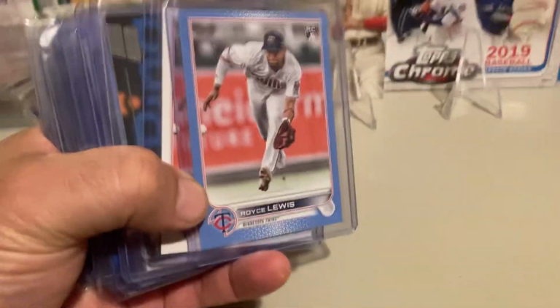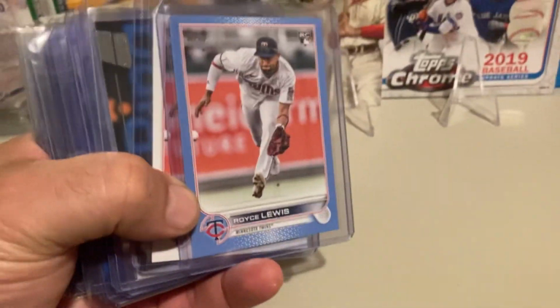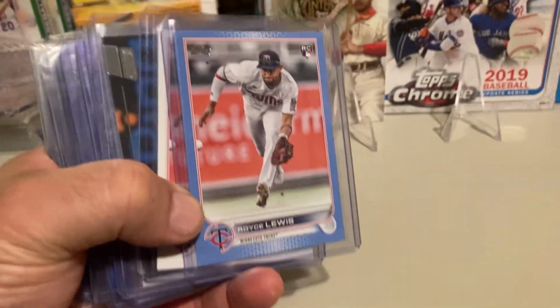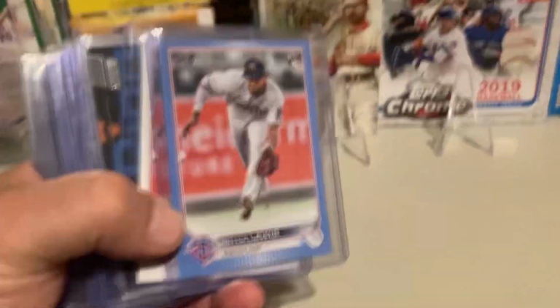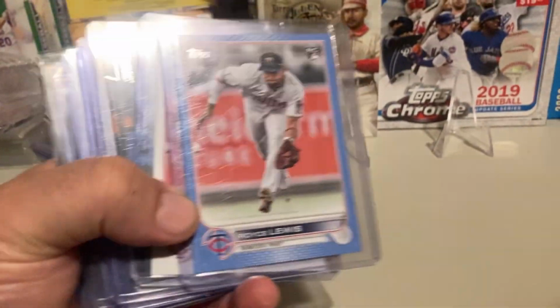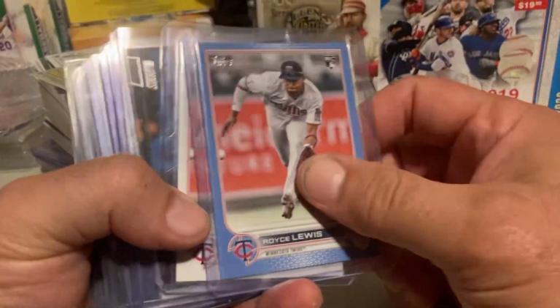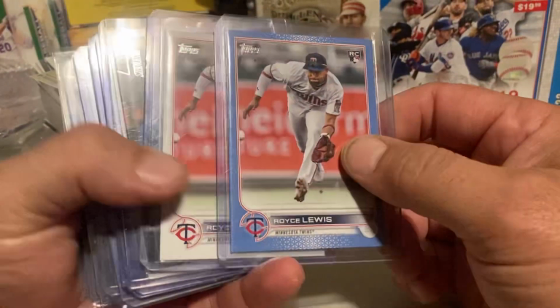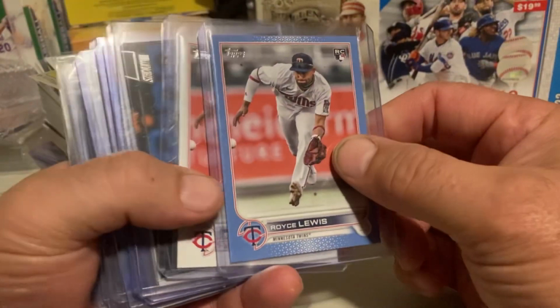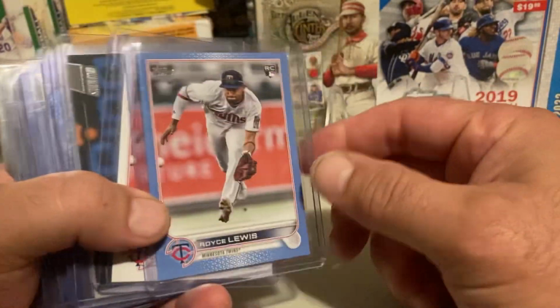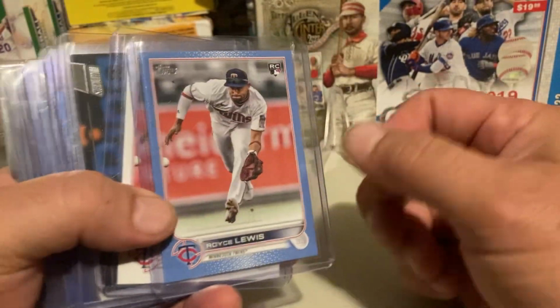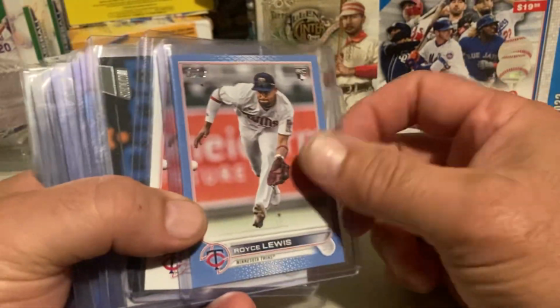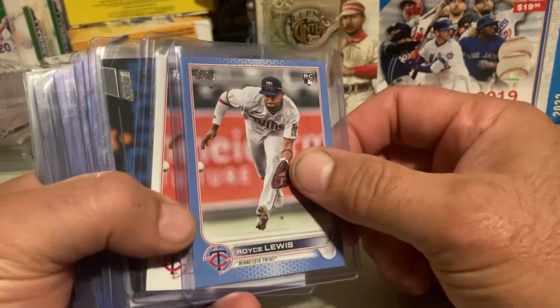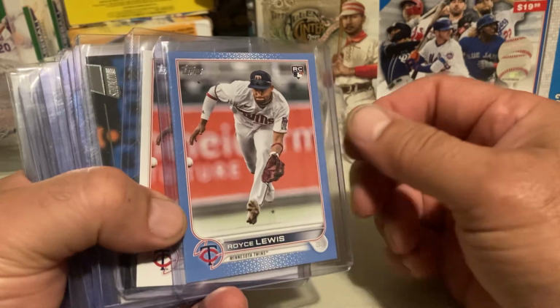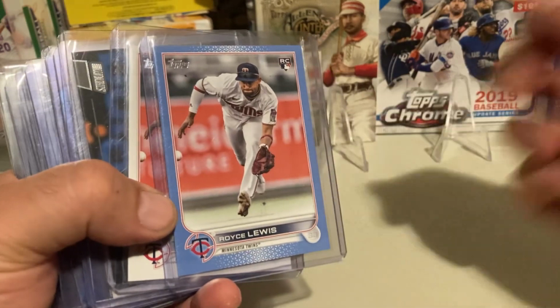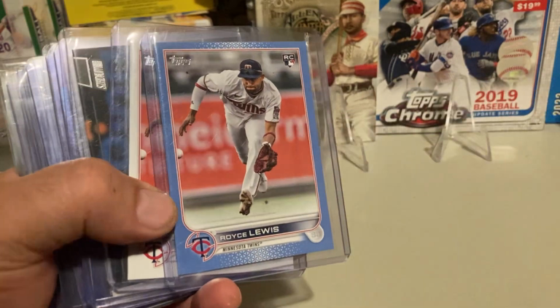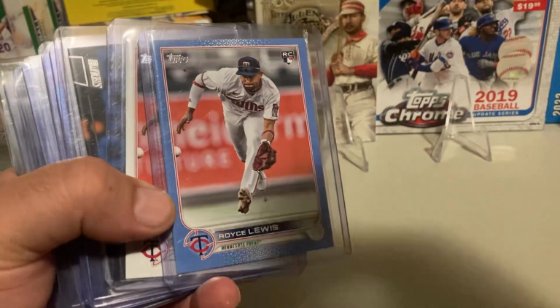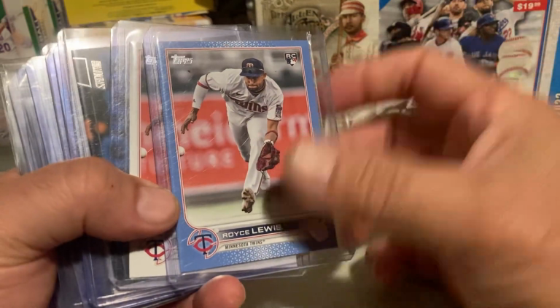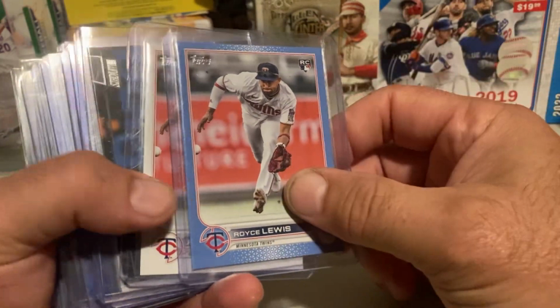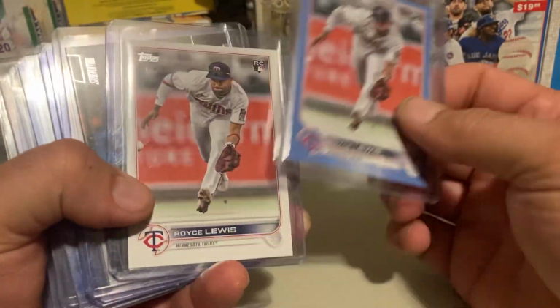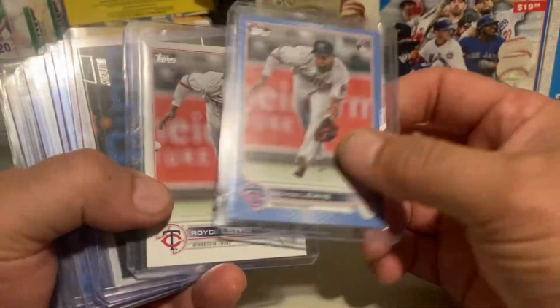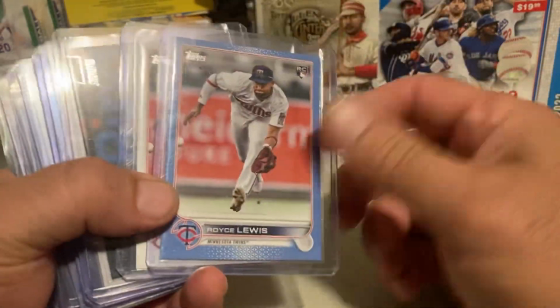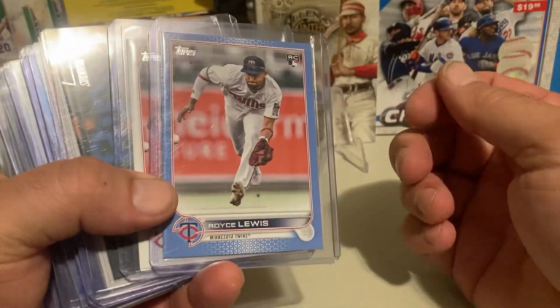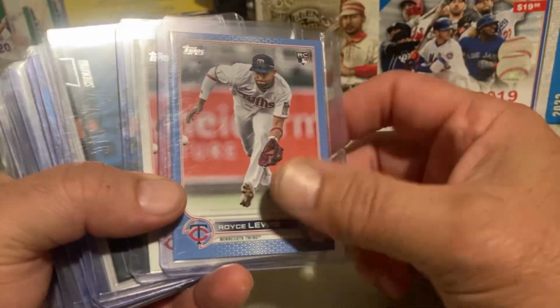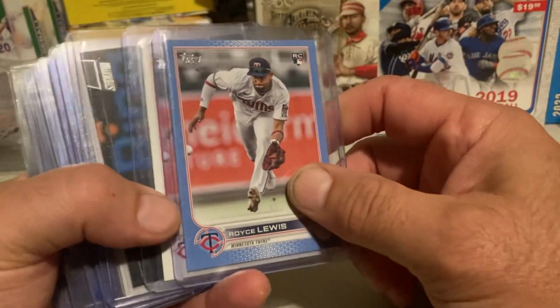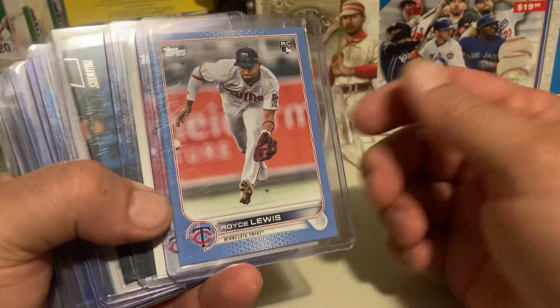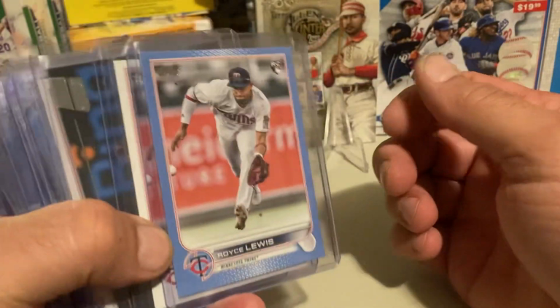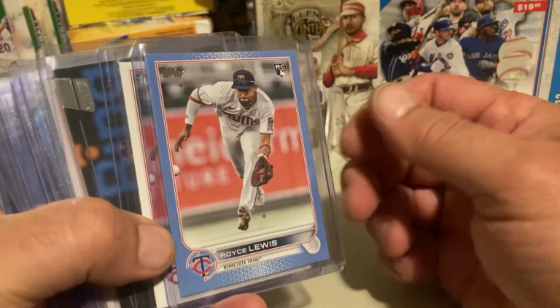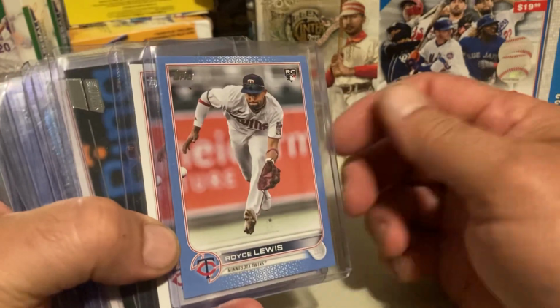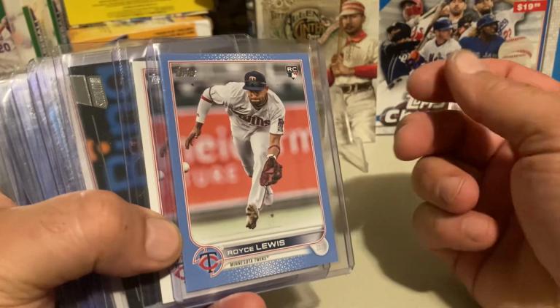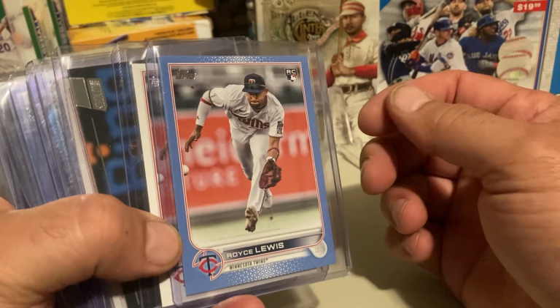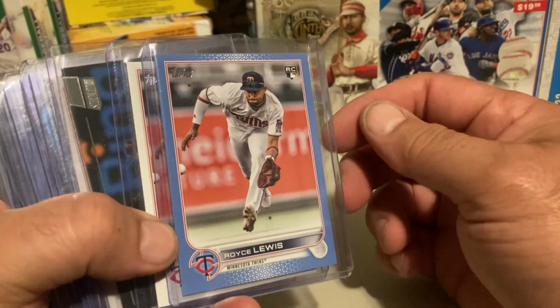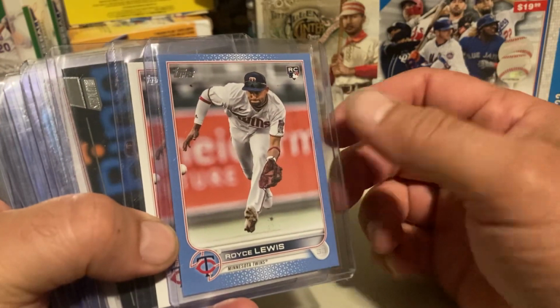What's up, baseball card fans? I bought these about a month and a half ago when I started hitting those bombs. I think I got $100 in all of these.